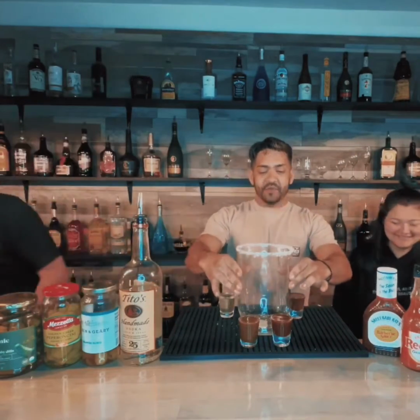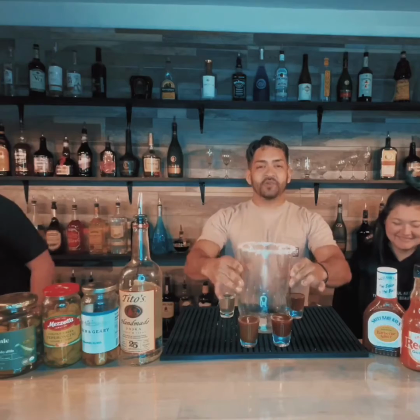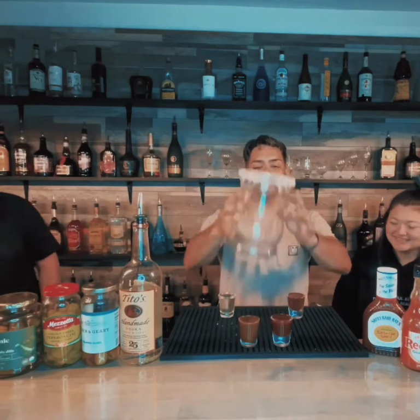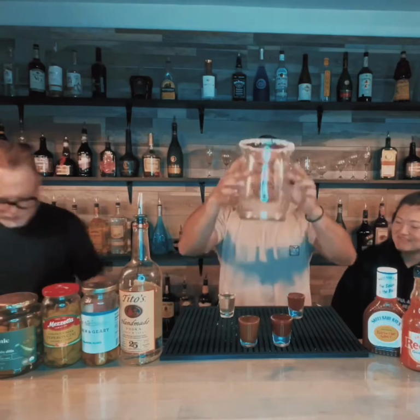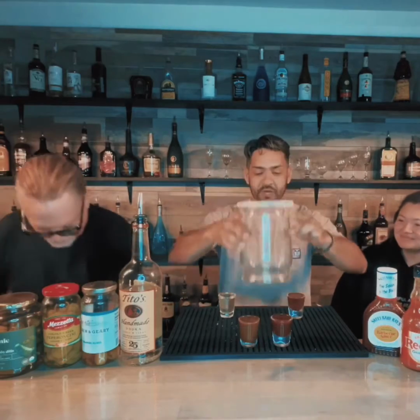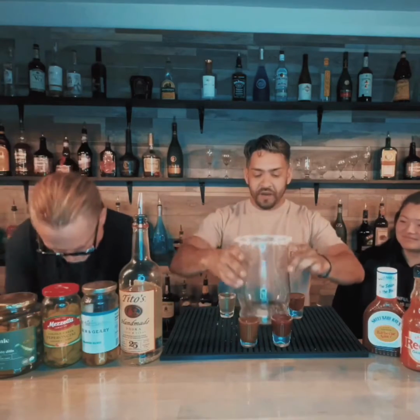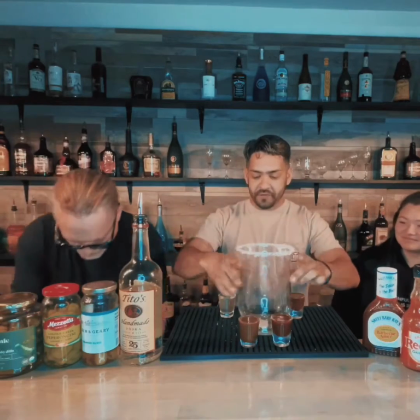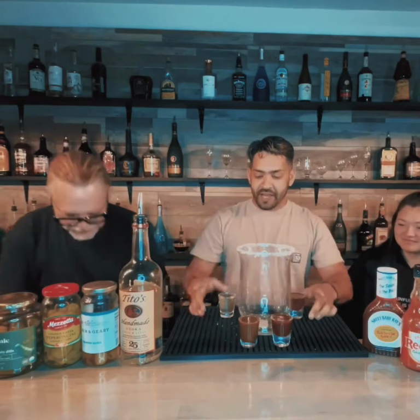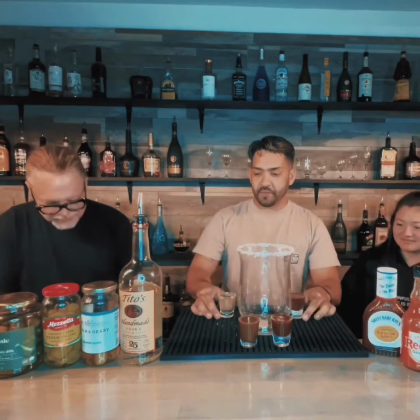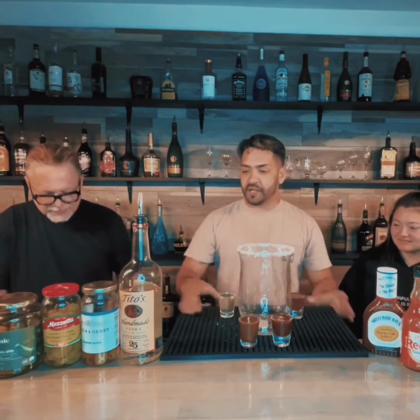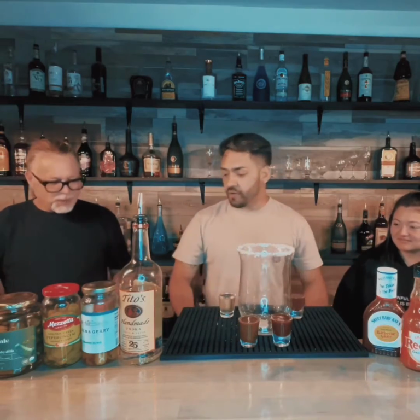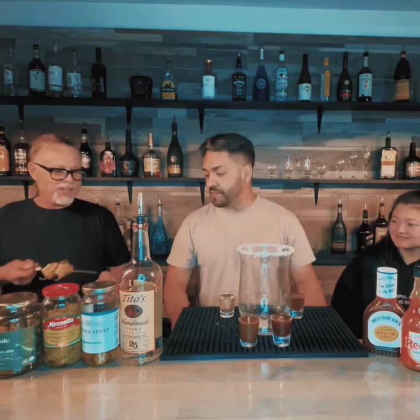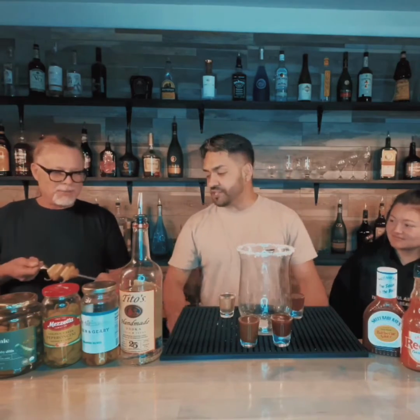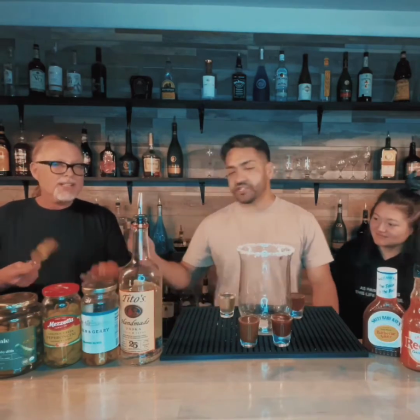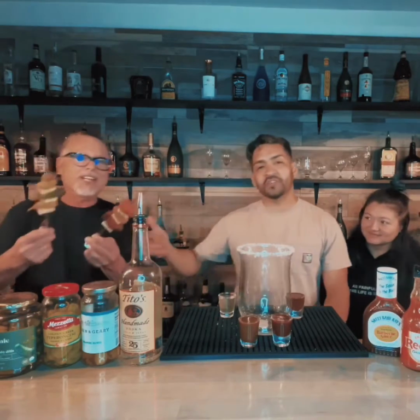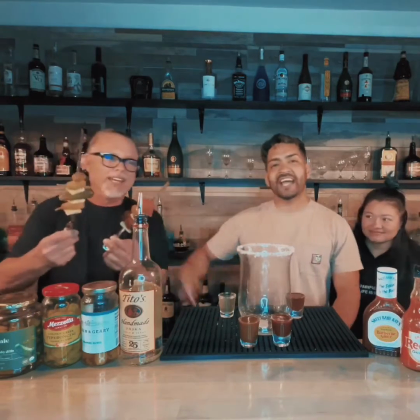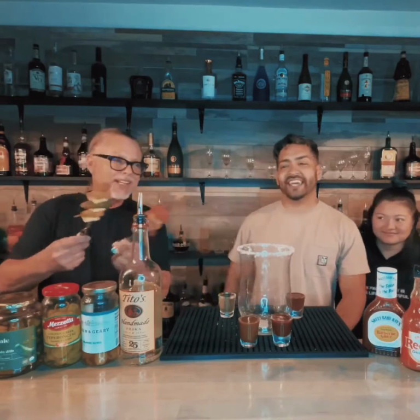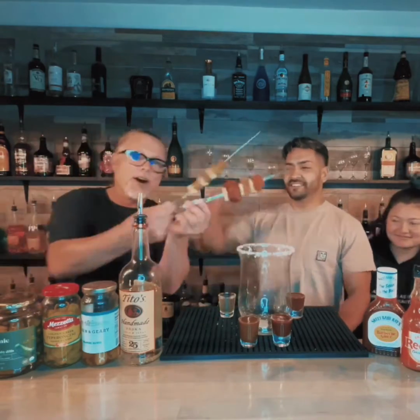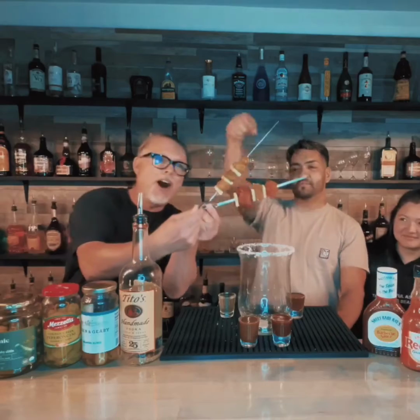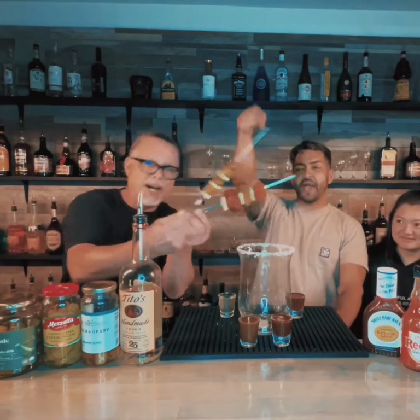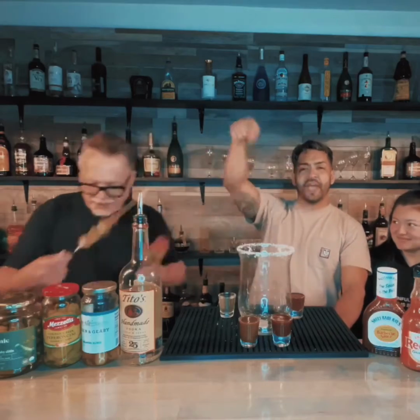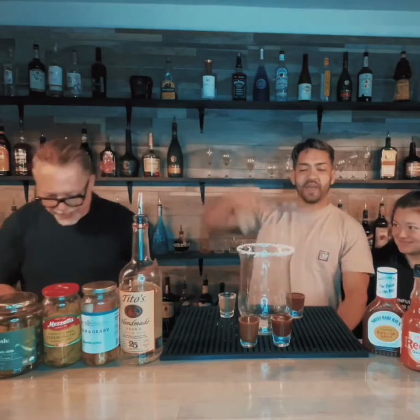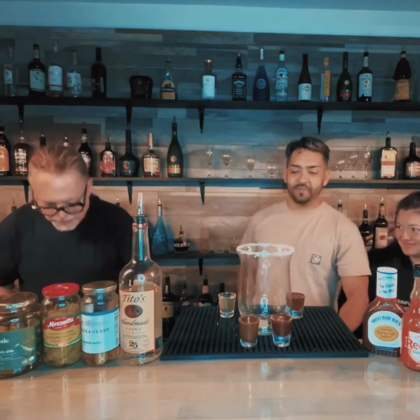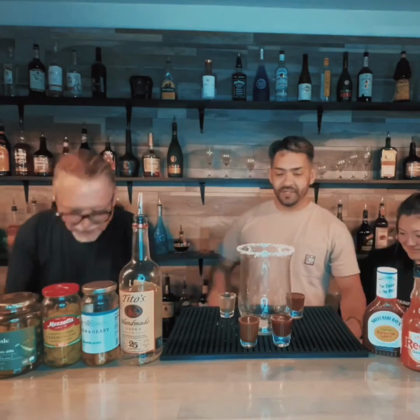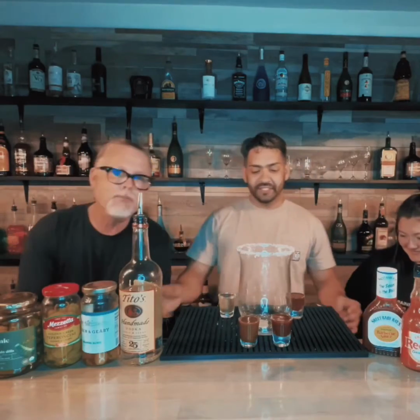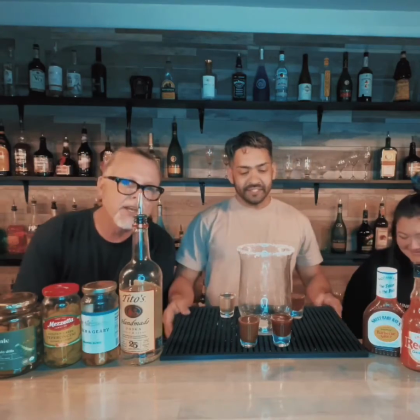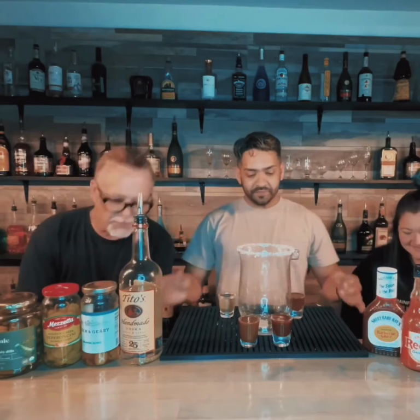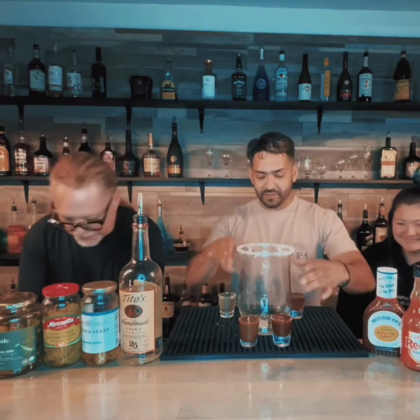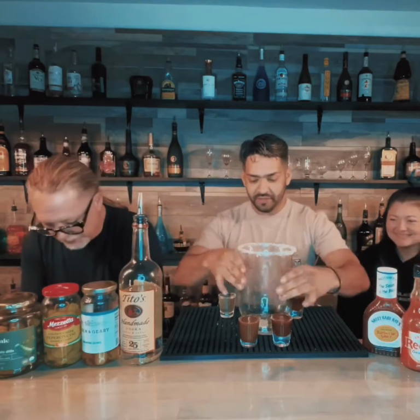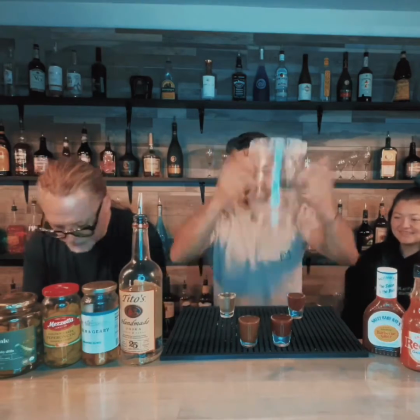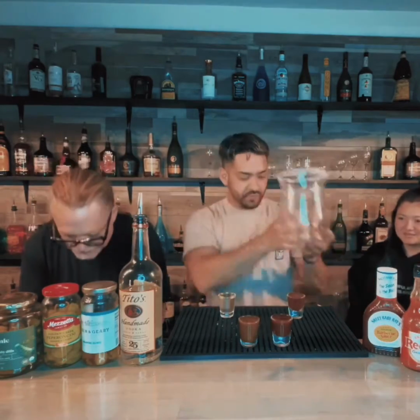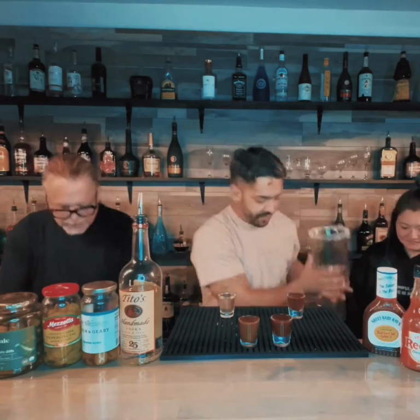So we got 28 ounces of pure fun for you guys. It's a Bloody Mary — we're going to make it just the way you like it. The Ball Buster. We're going to make a meal out of a Bloody Mary. Let's start making it.